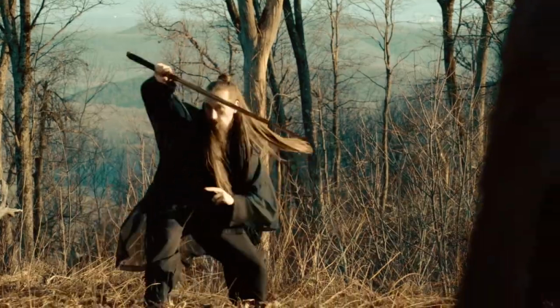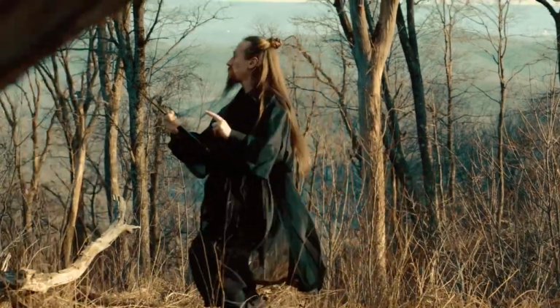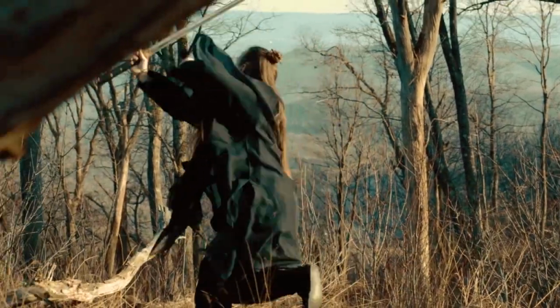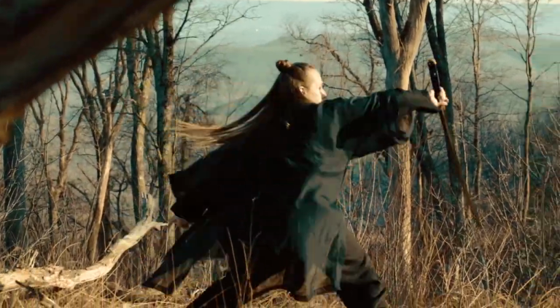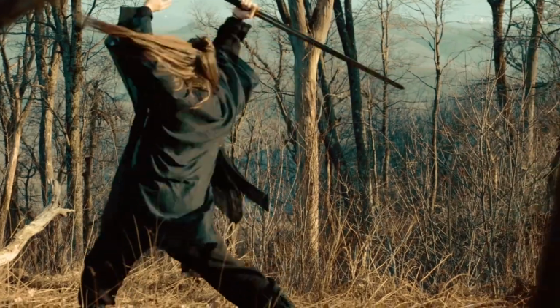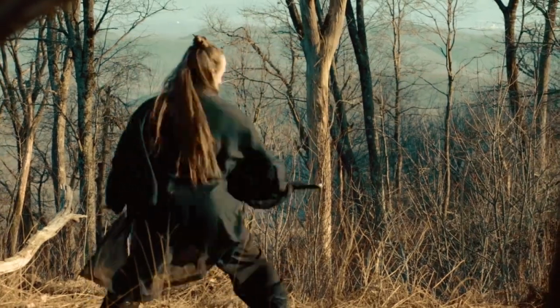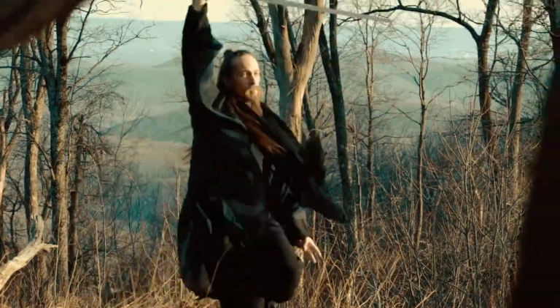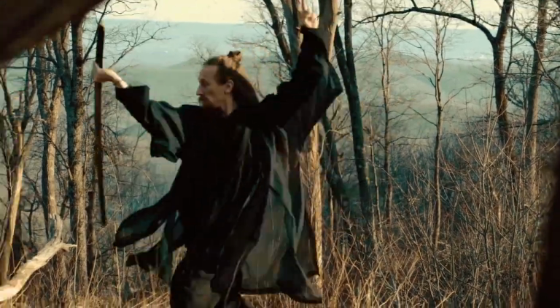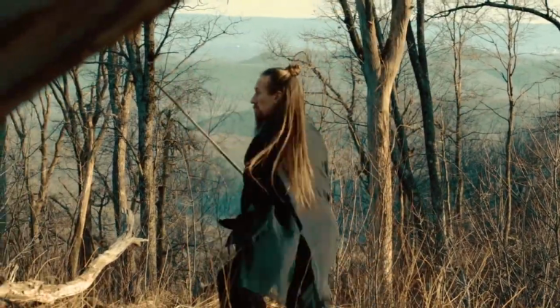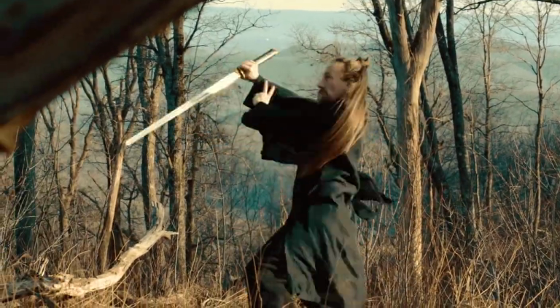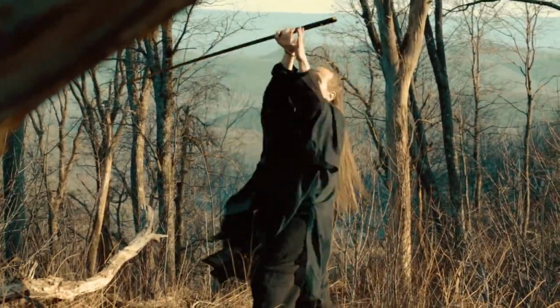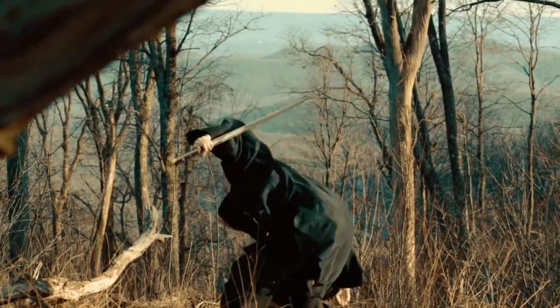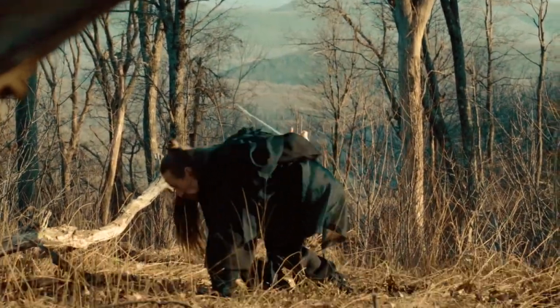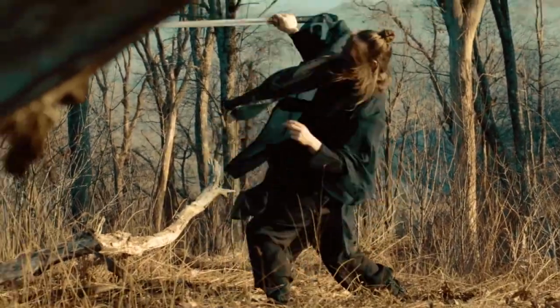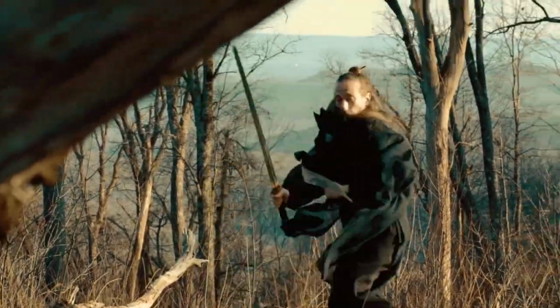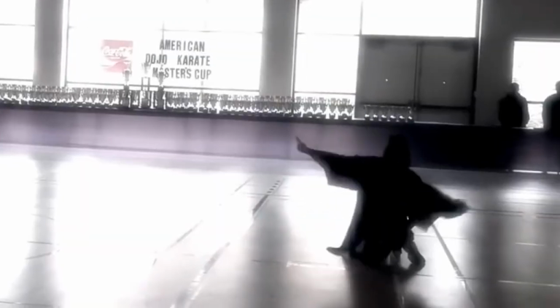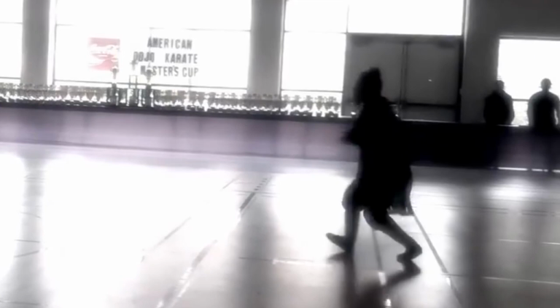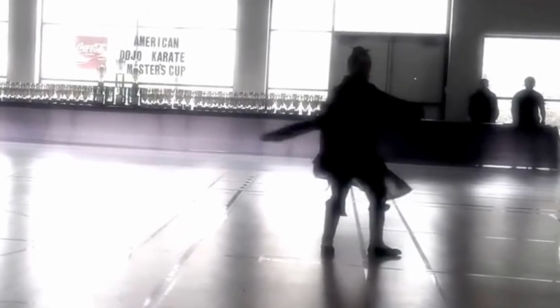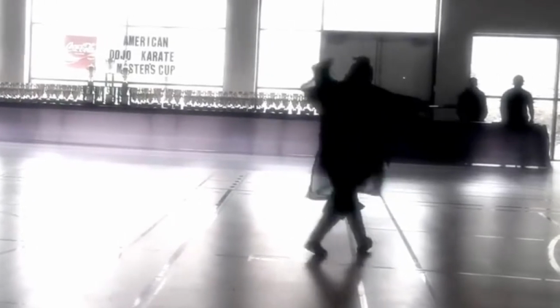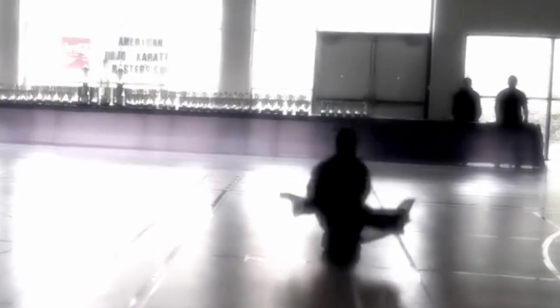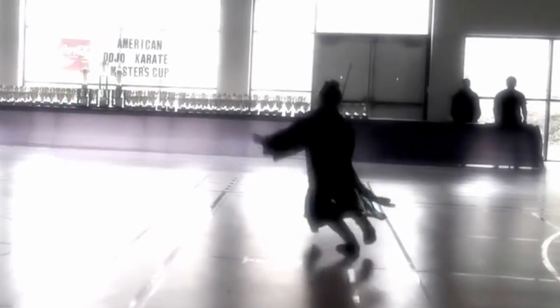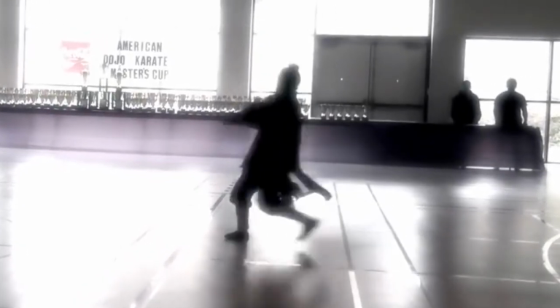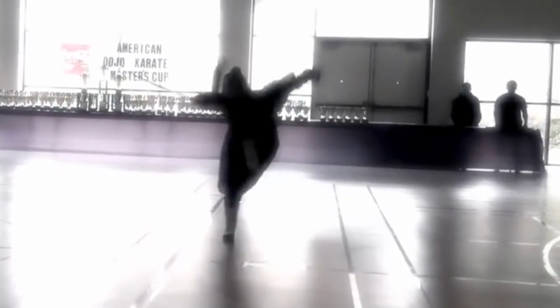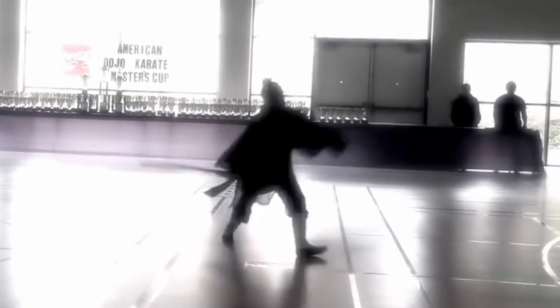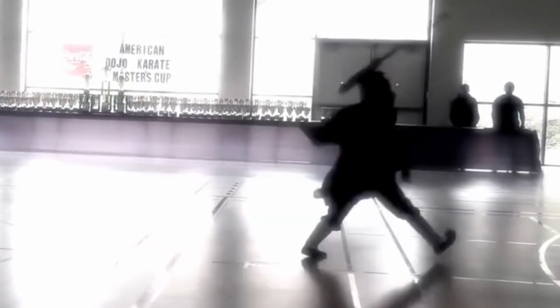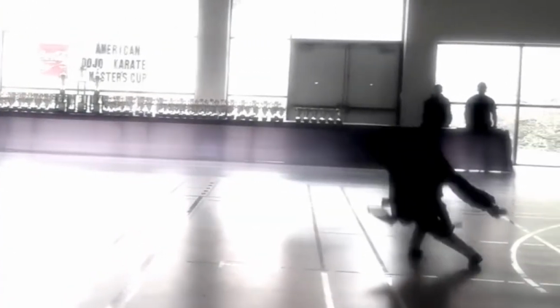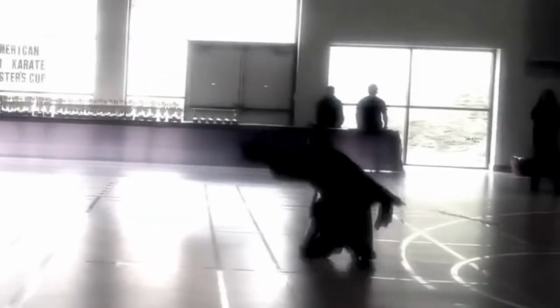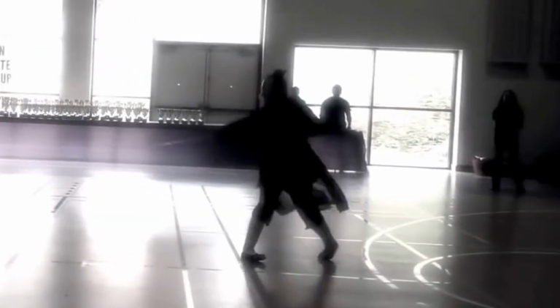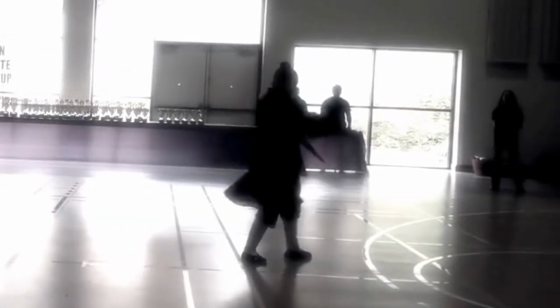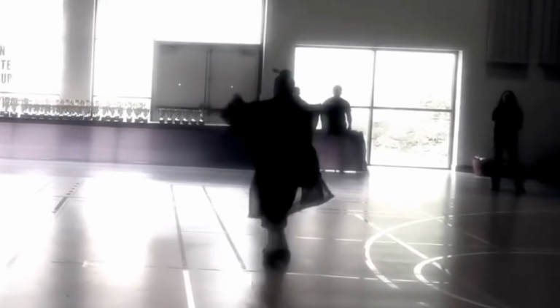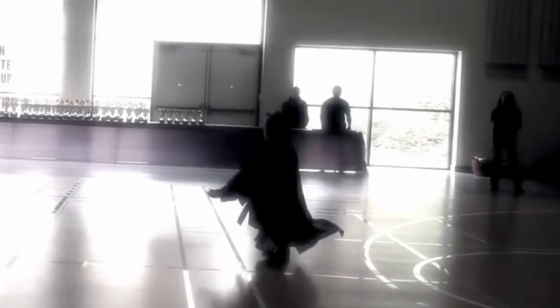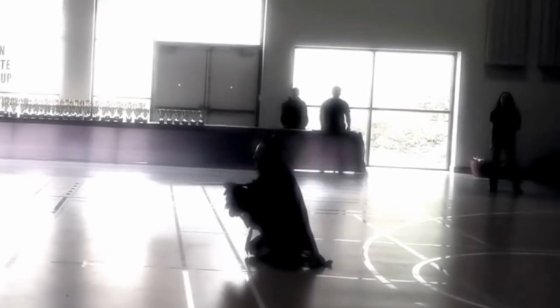From Crouching Tiger Hidden Dragon to the Wu-Tang Clan, there are millions of people wishing for the opportunity to study the Wudong sword. To the seasoned martial artist with a sword form already and the newcomer that is using a stick they found outside, this set of exercises is designed for you.